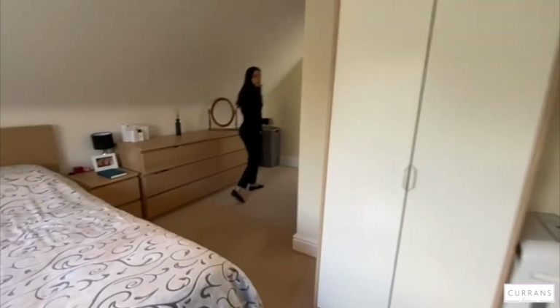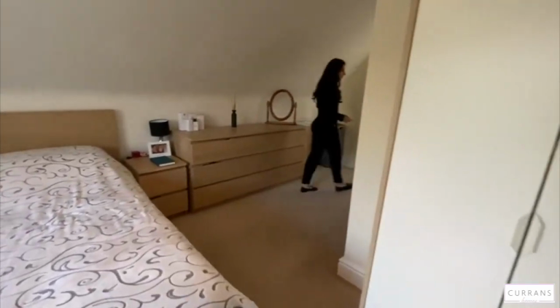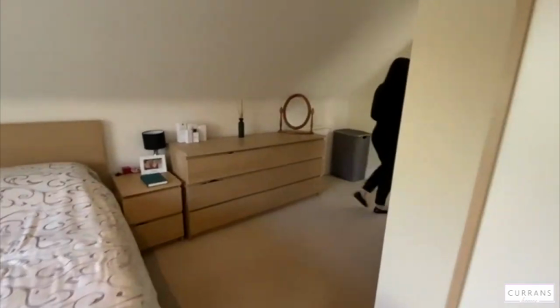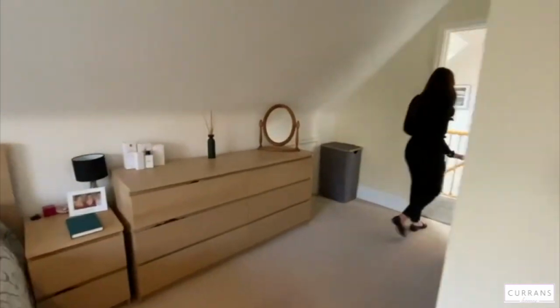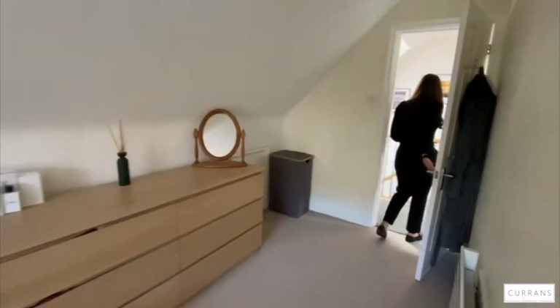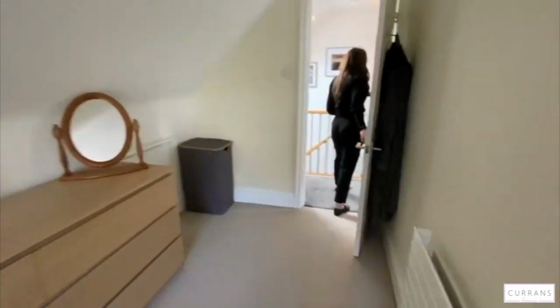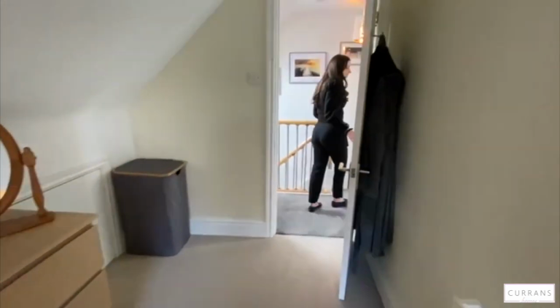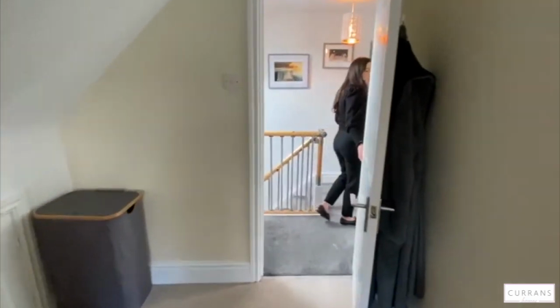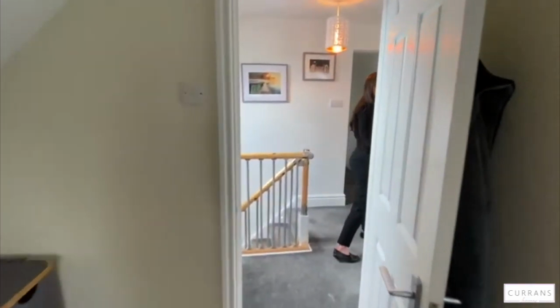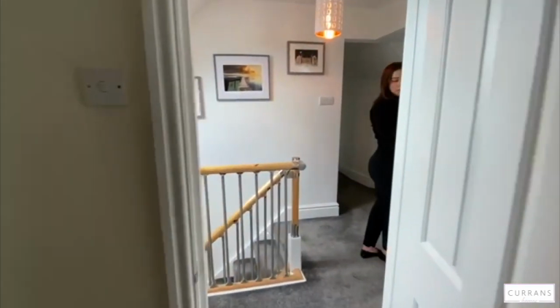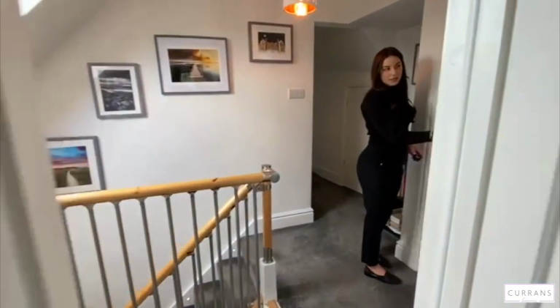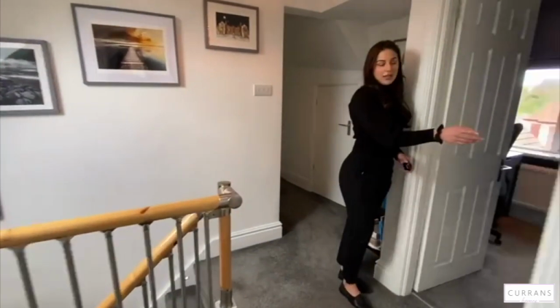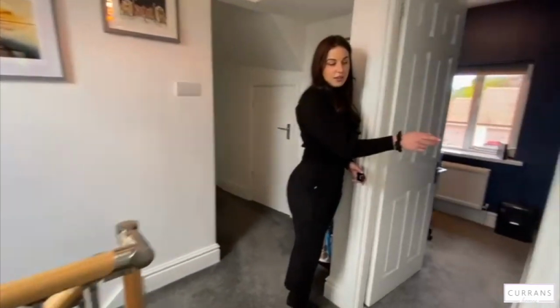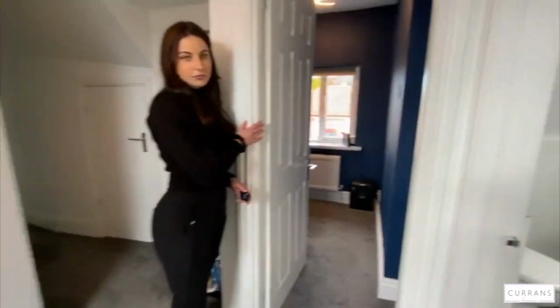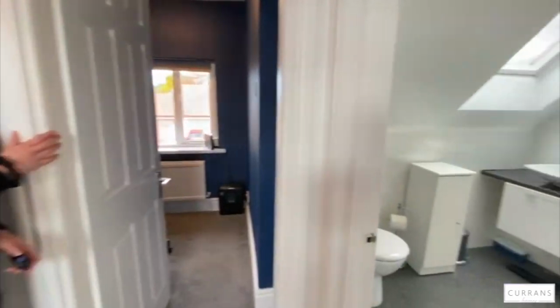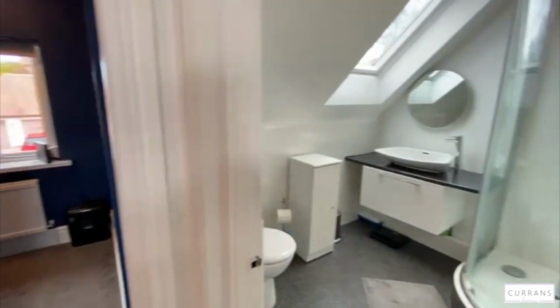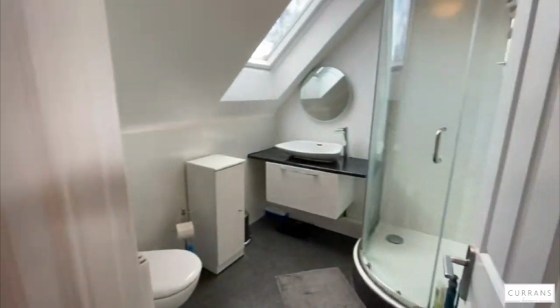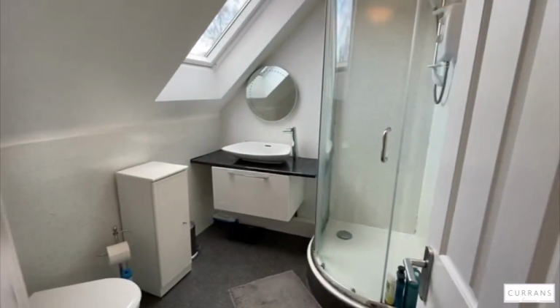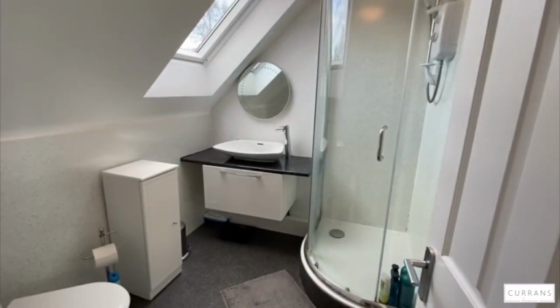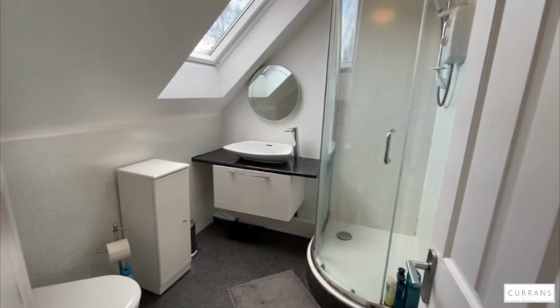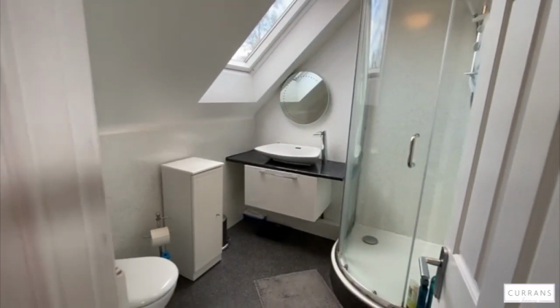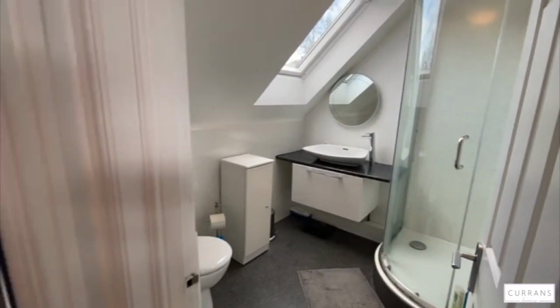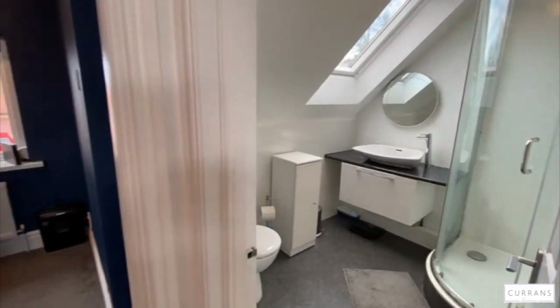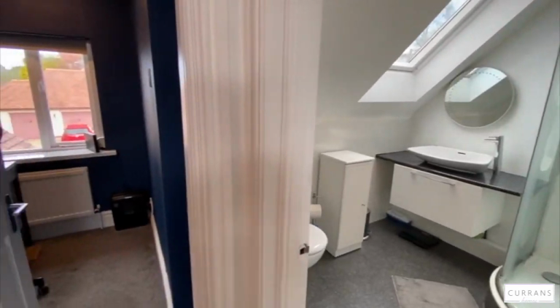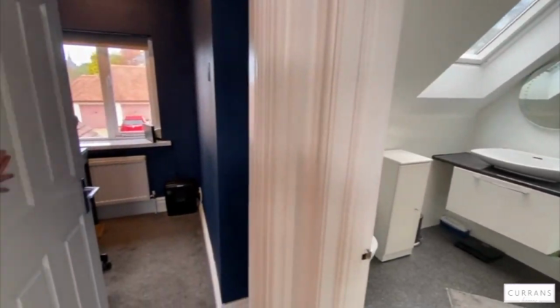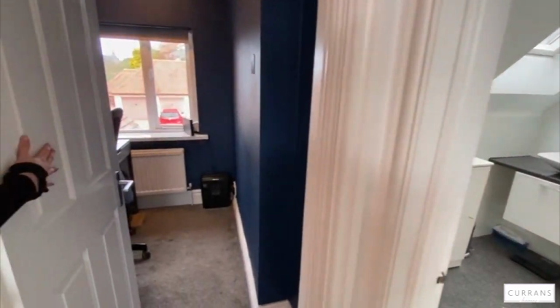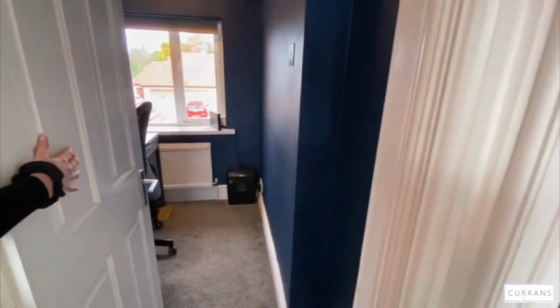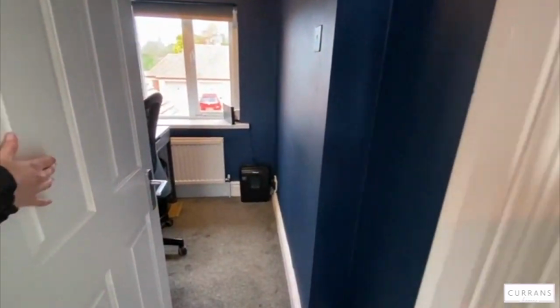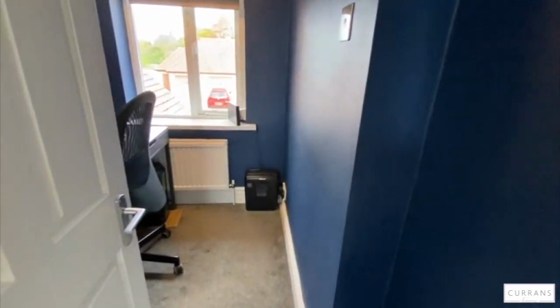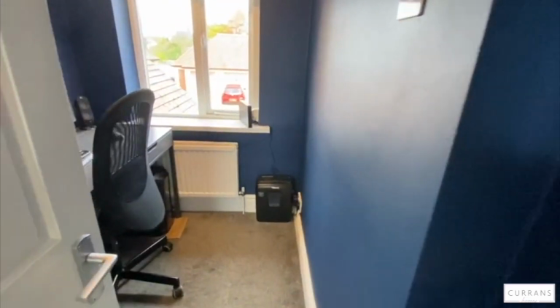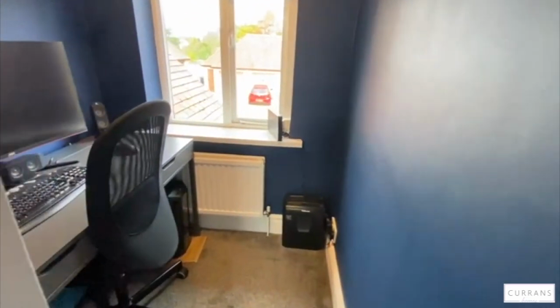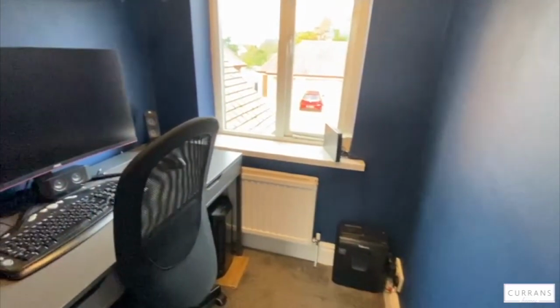Coming back through, you've got the main family bathroom in here, with Velux windows giving lots of natural light. And then you've got the third bedroom in here, currently used as an office.